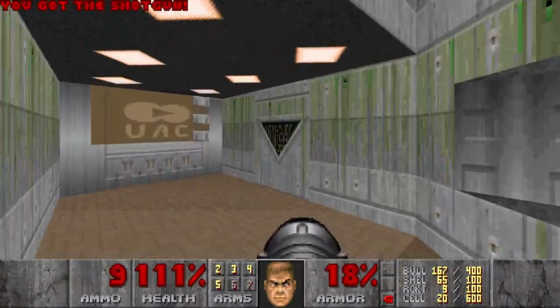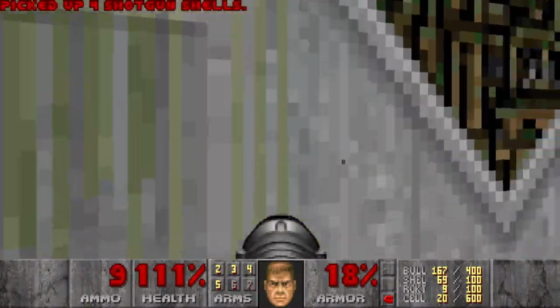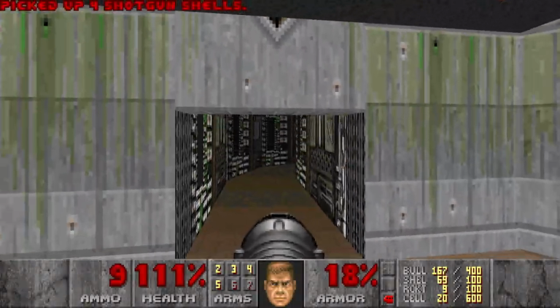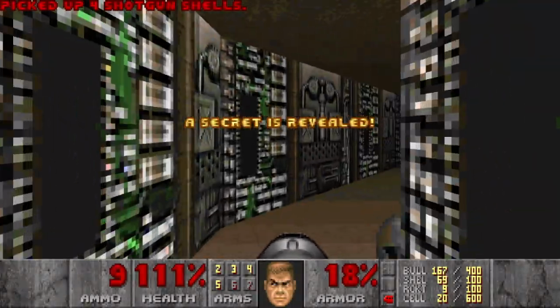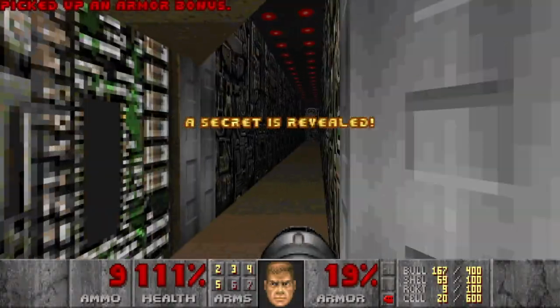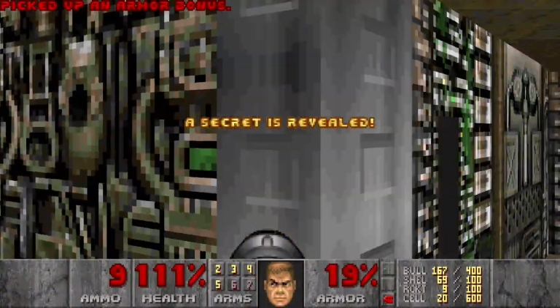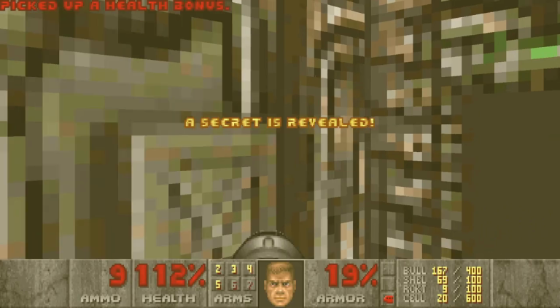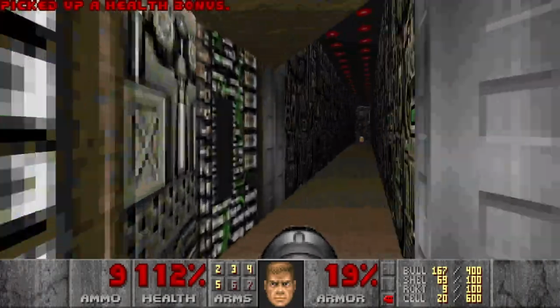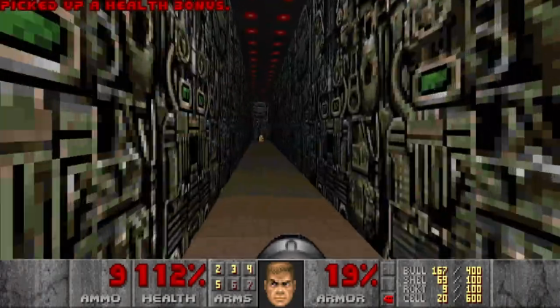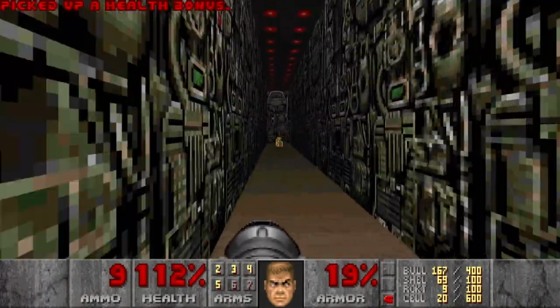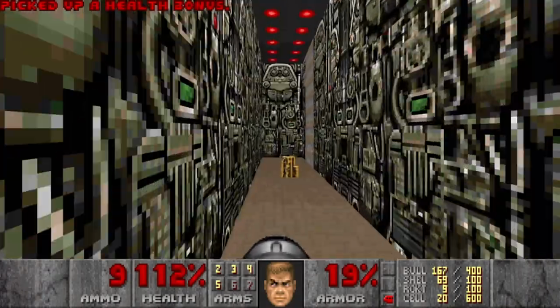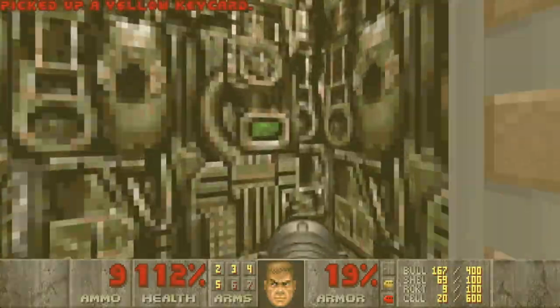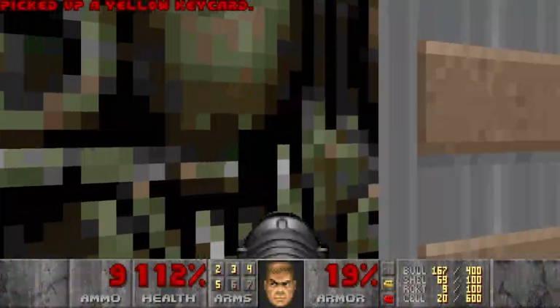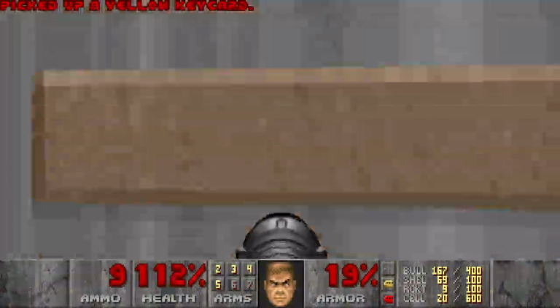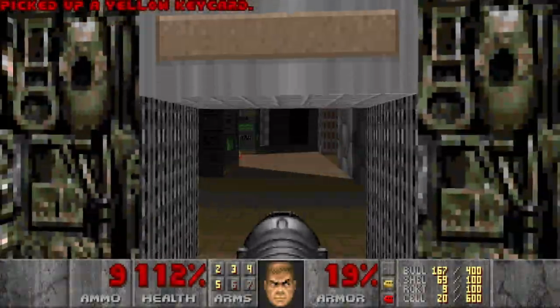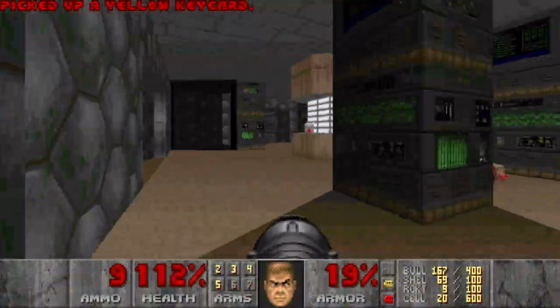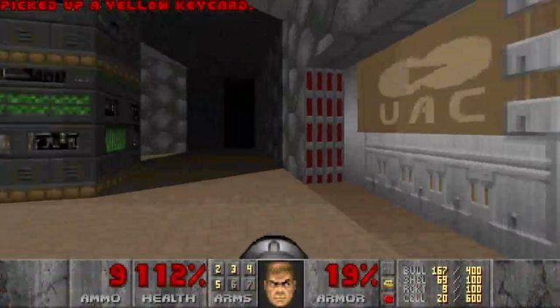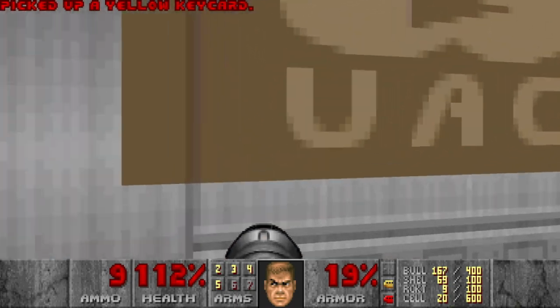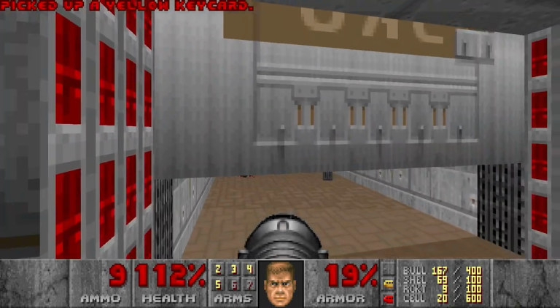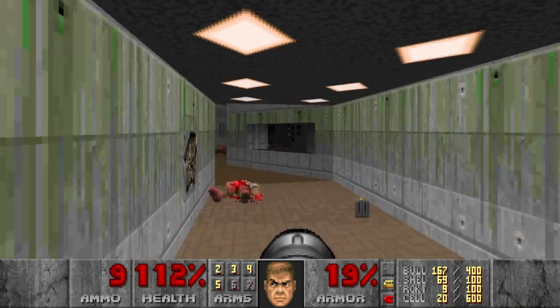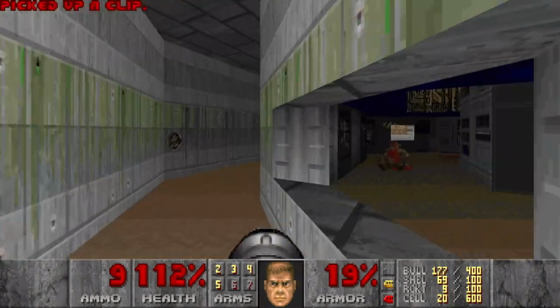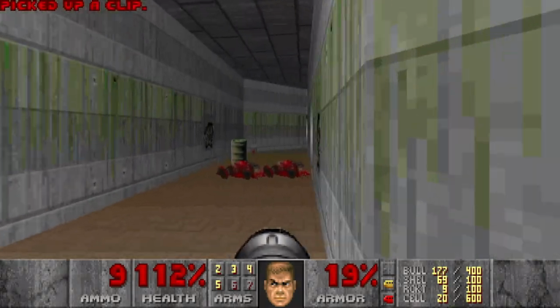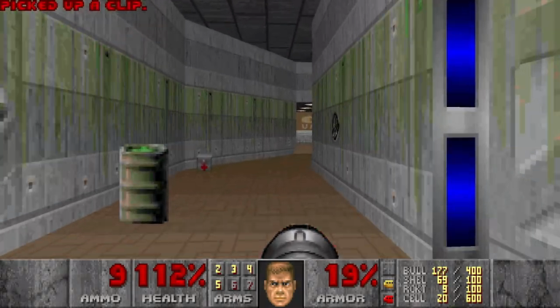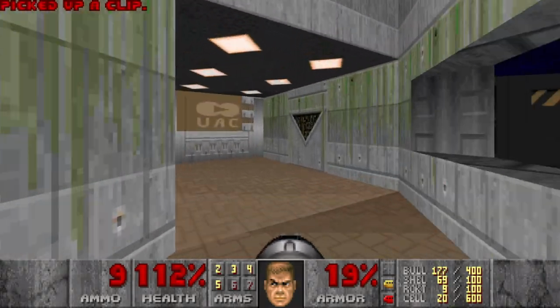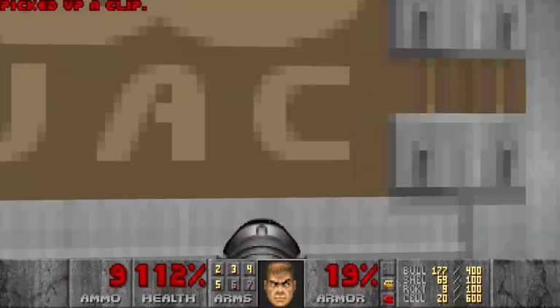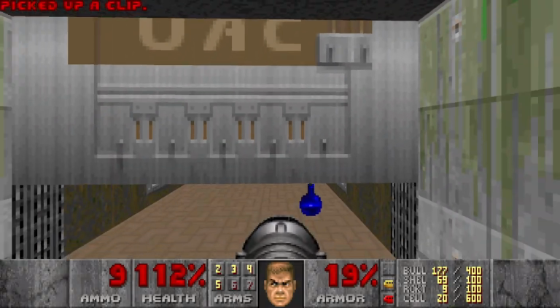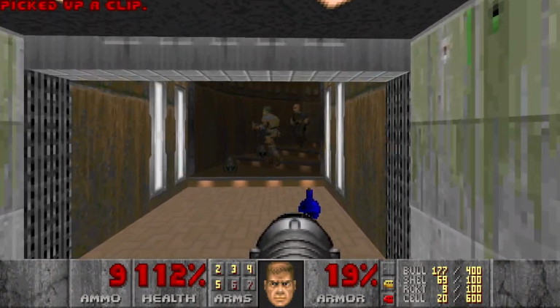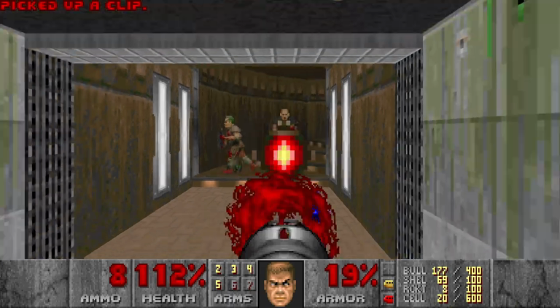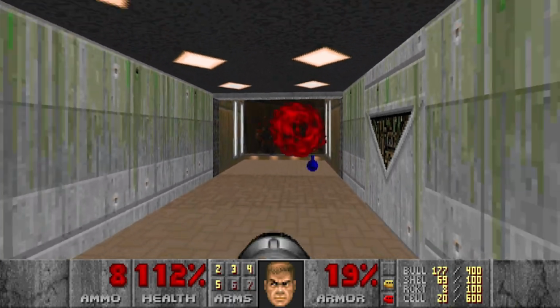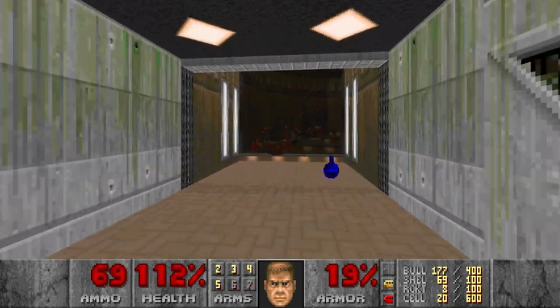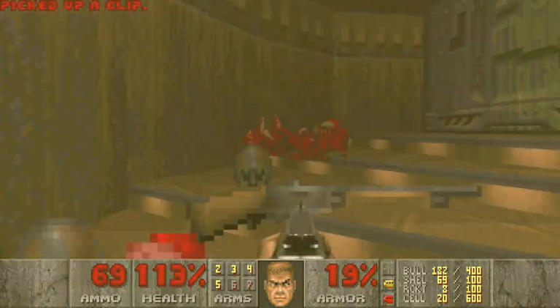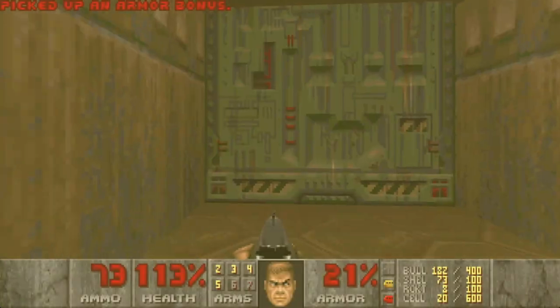Here we have another secret with the yellow key. And of course, we will find the somewhat secret yellow door in this level. Nothing specific about this door, but it's just there.